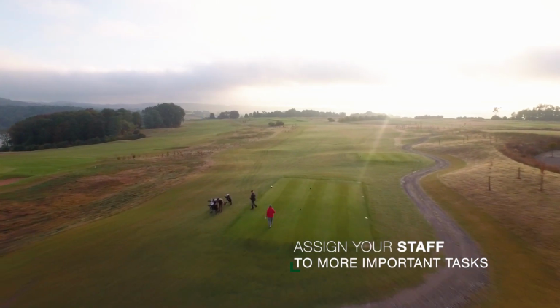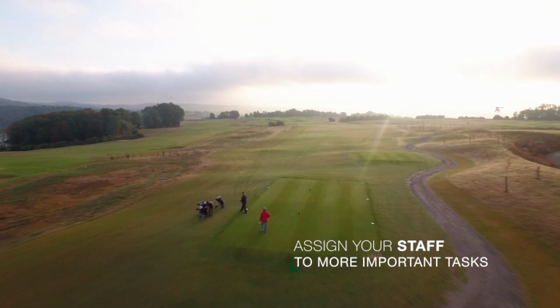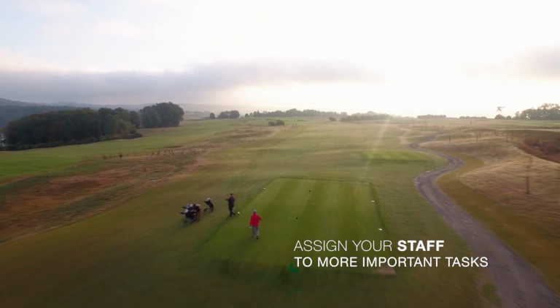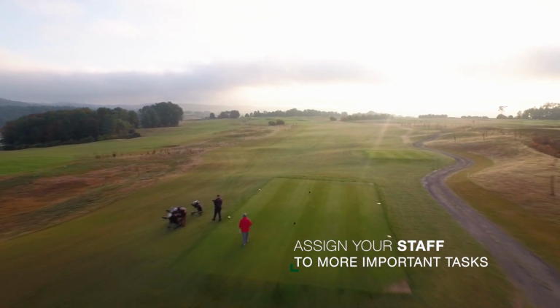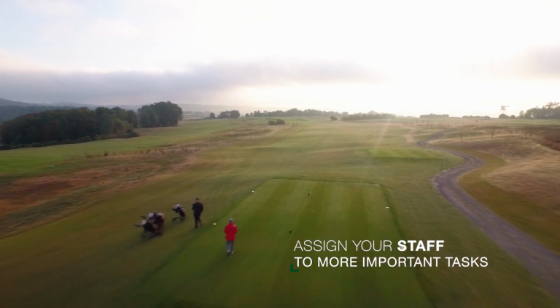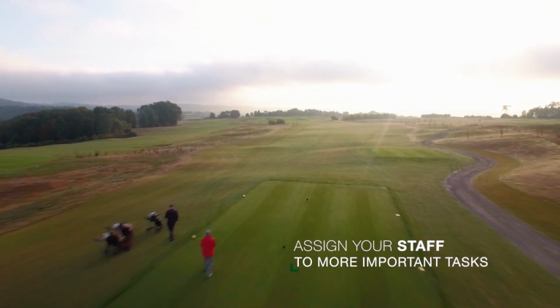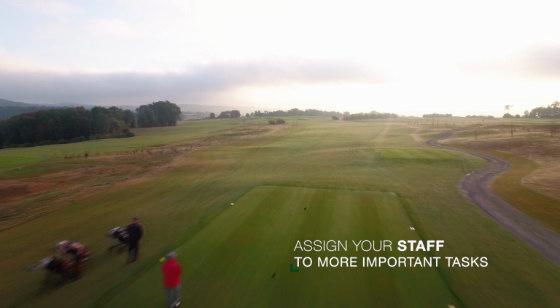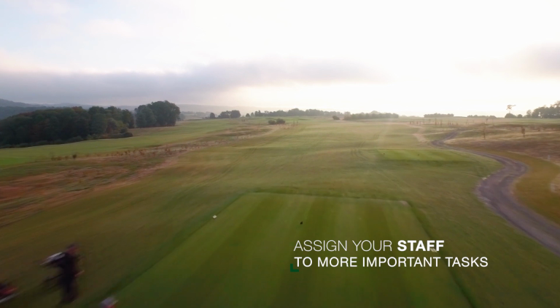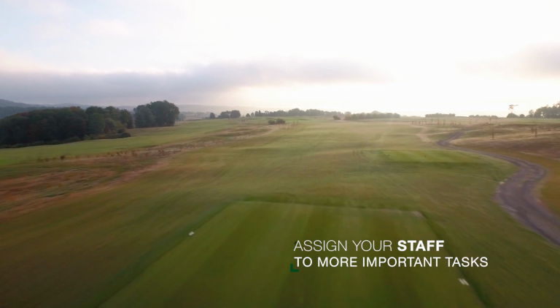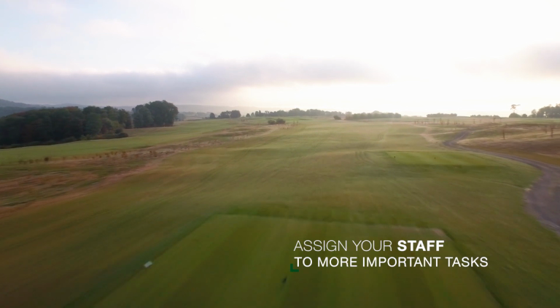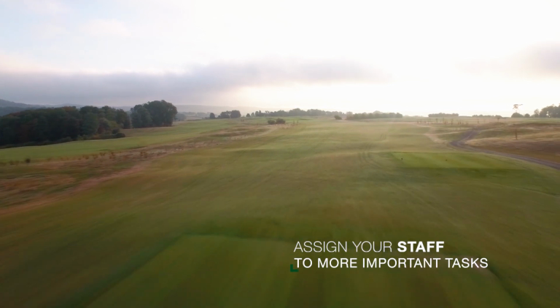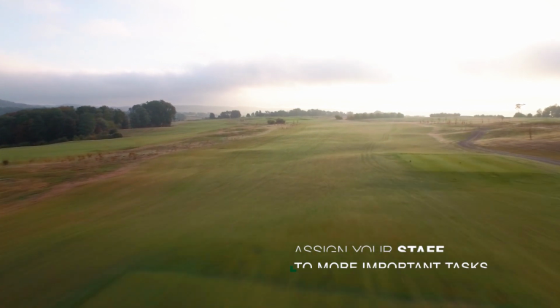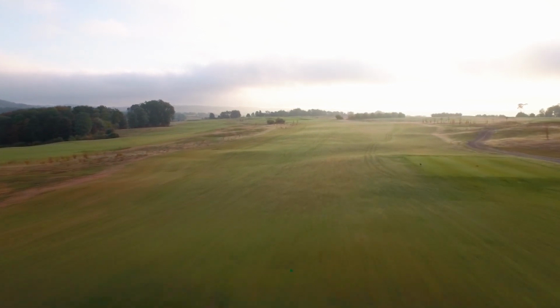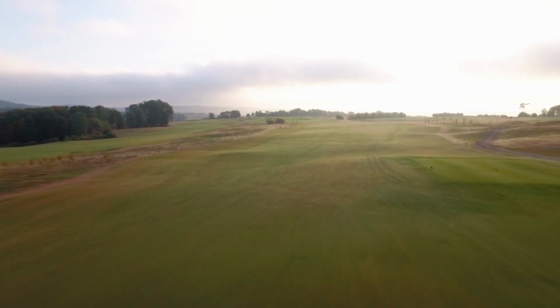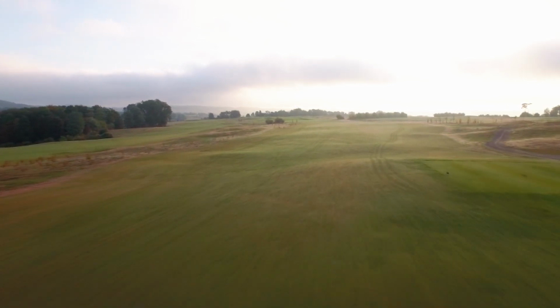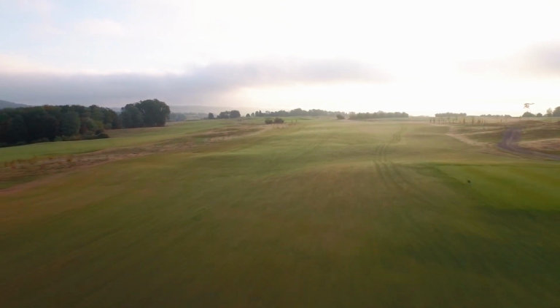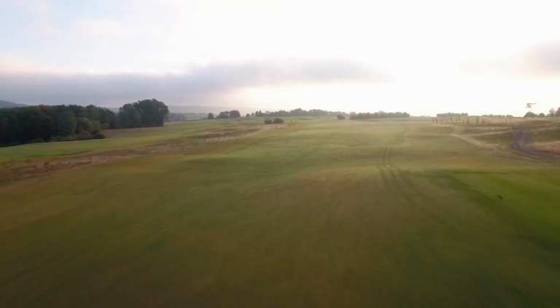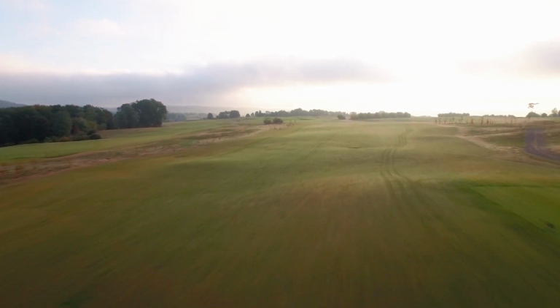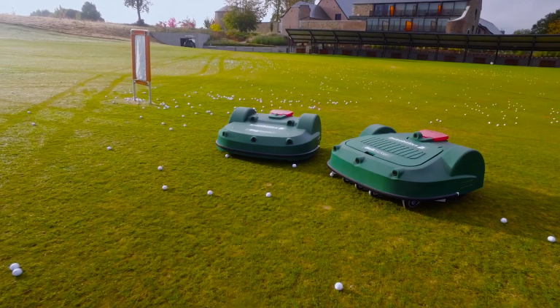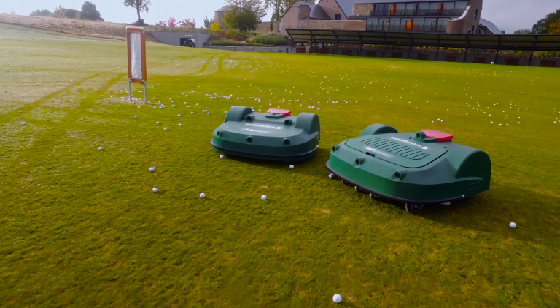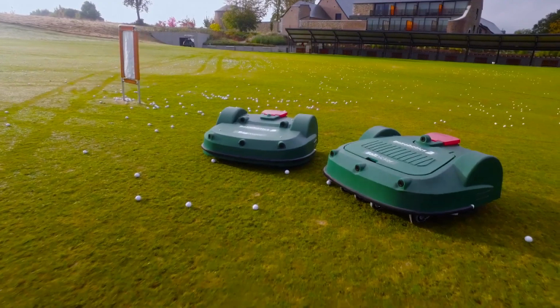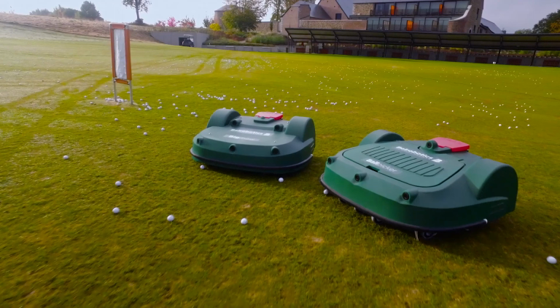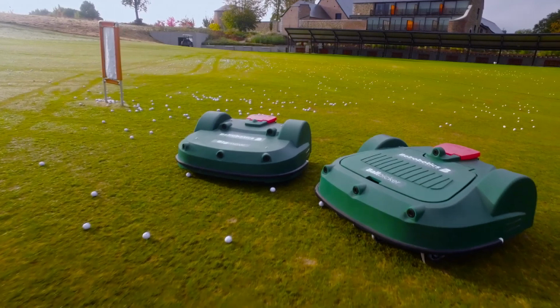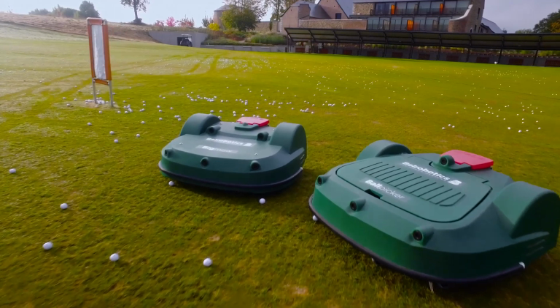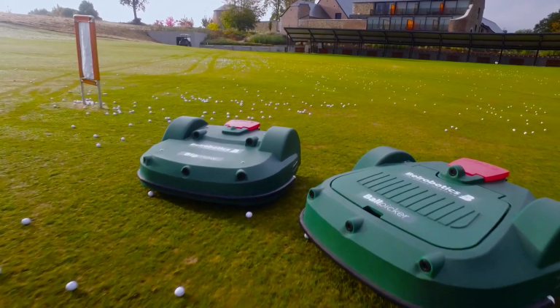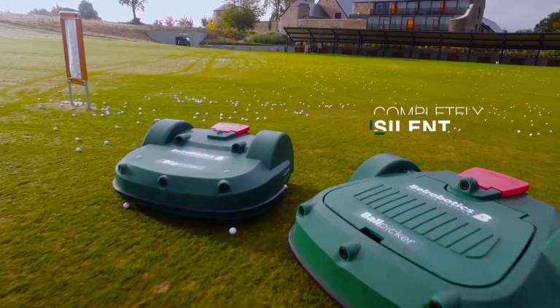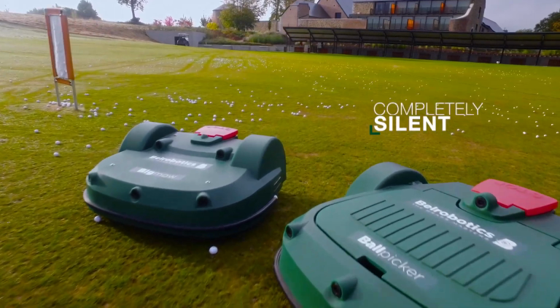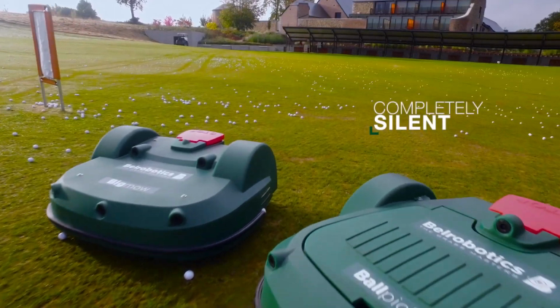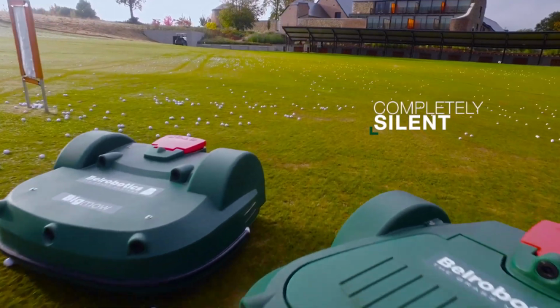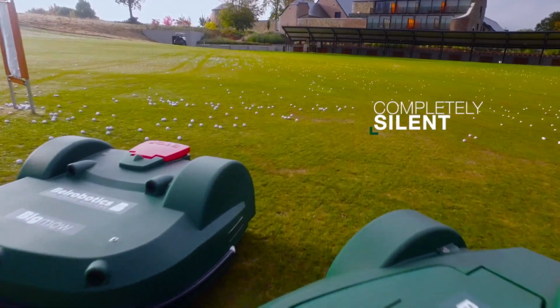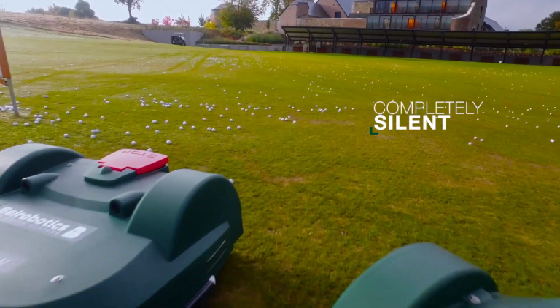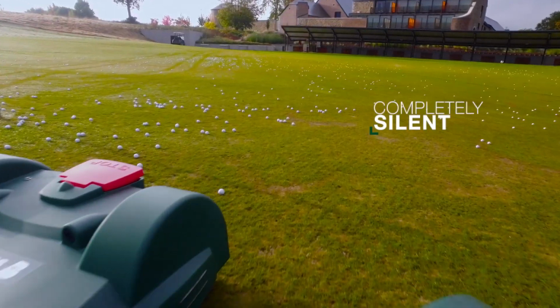Human resources can be assigned to other tasks, because the site needs less manpower. We have more frequent mowing — around-the-clock mowing, around-the-clock ball collection. All in beautiful silence.